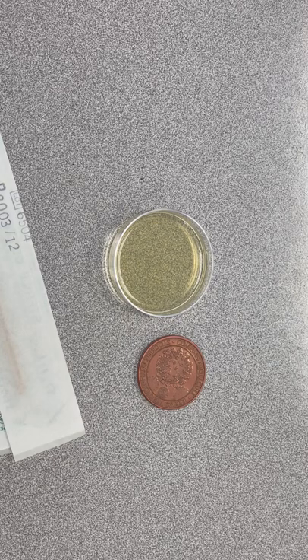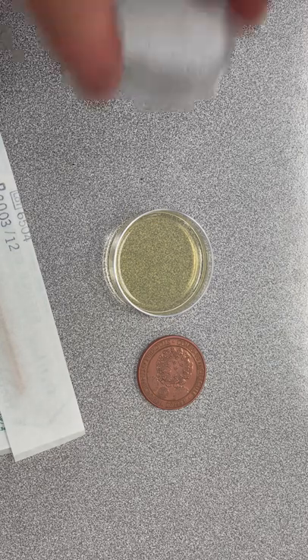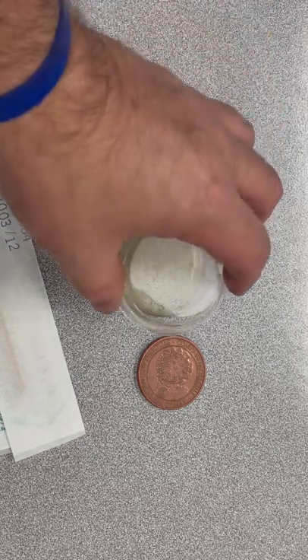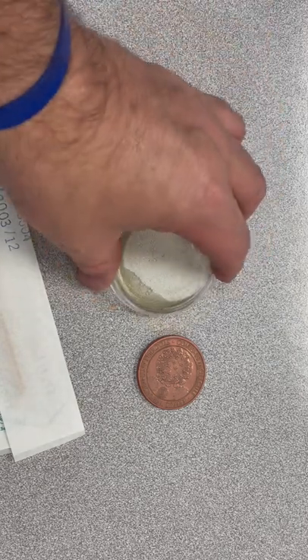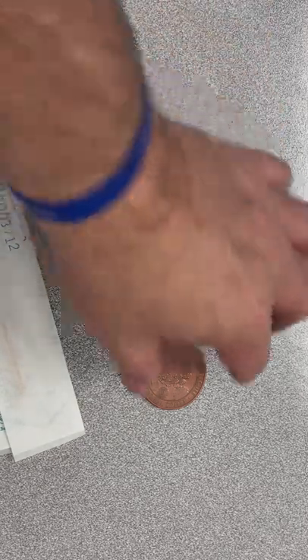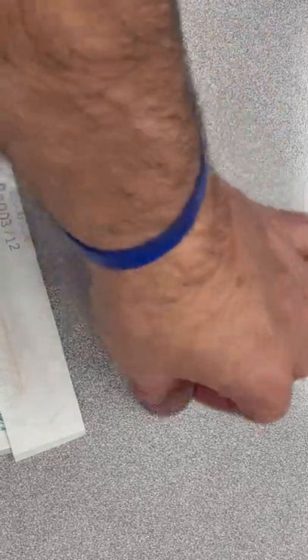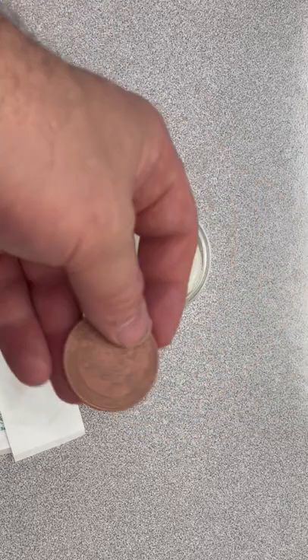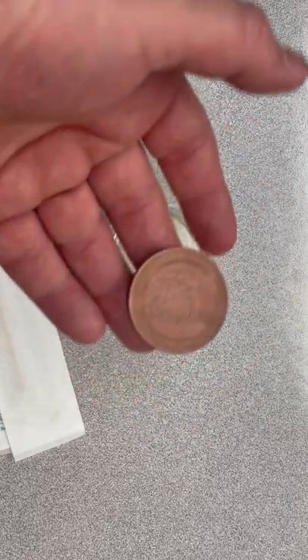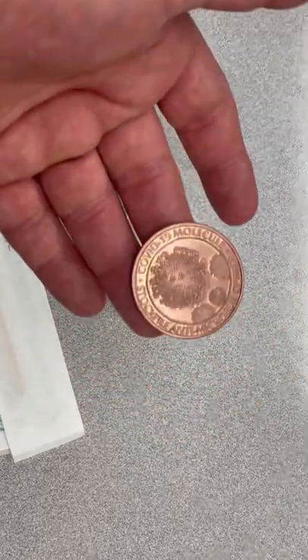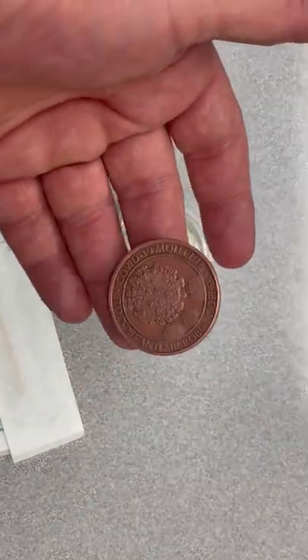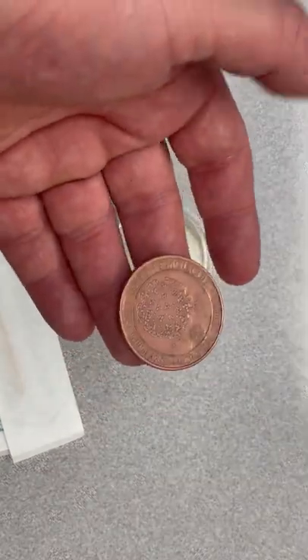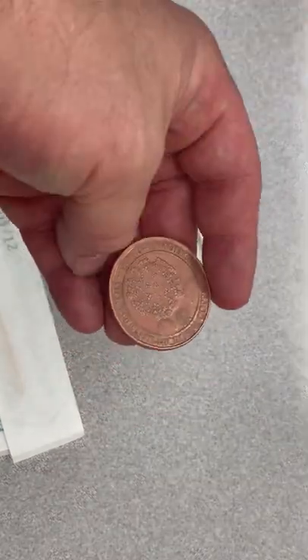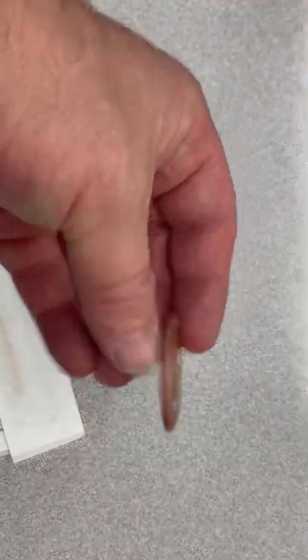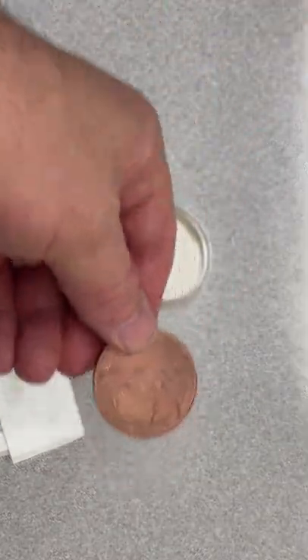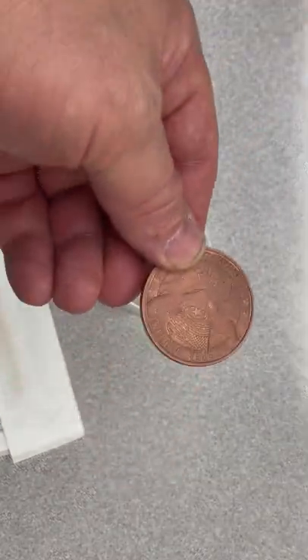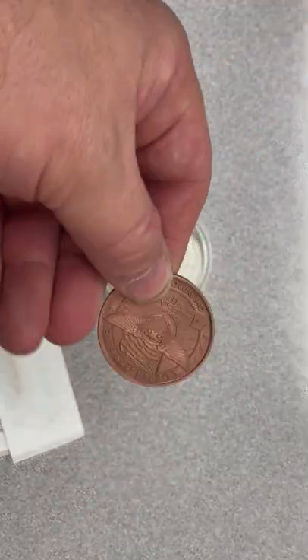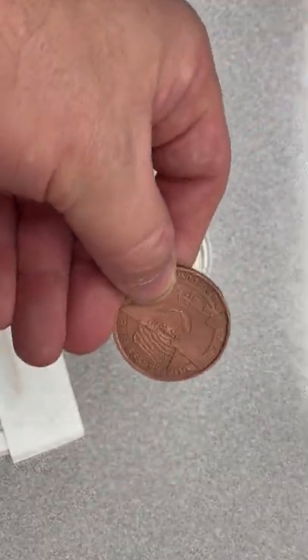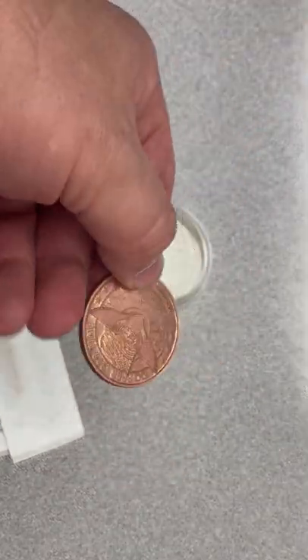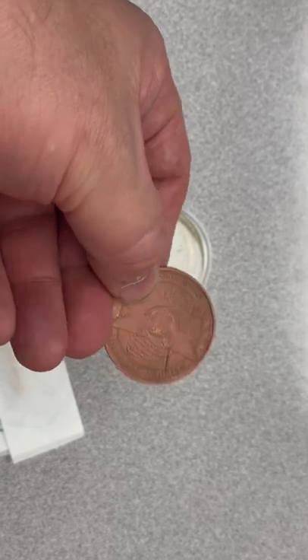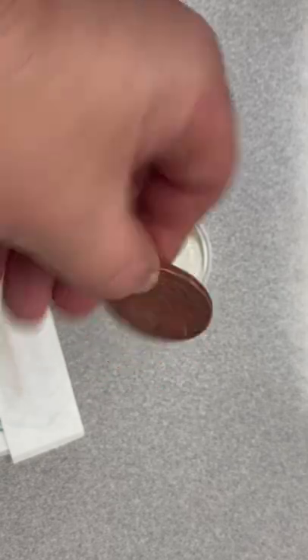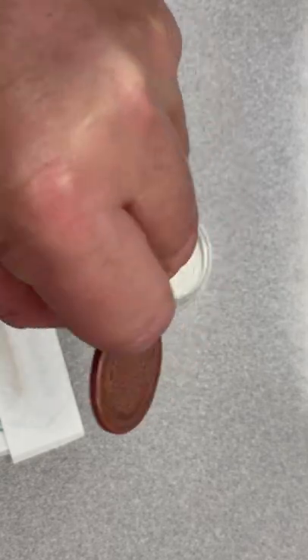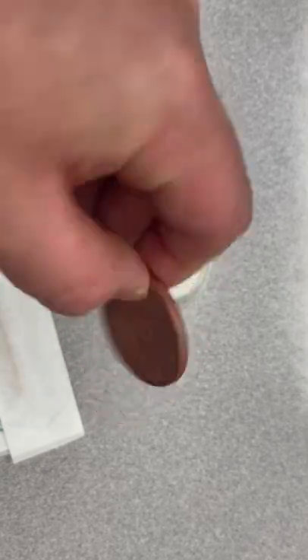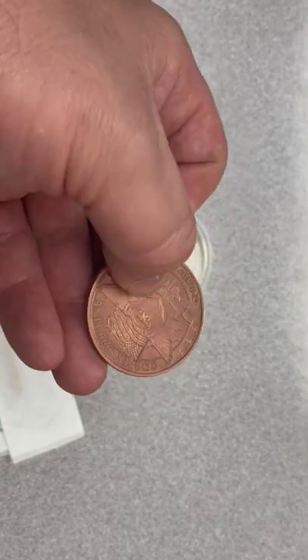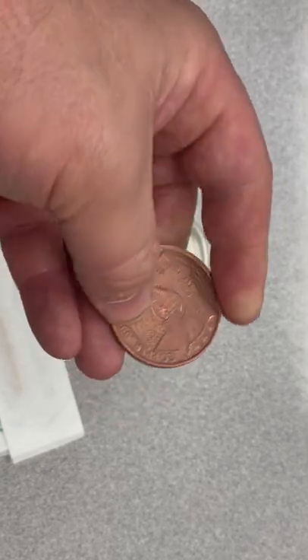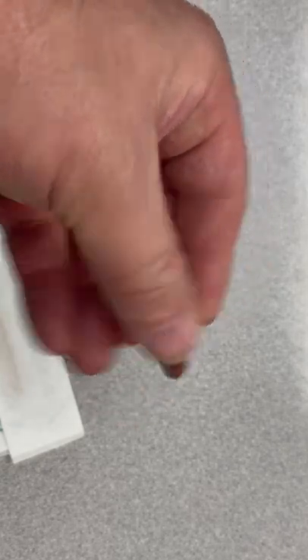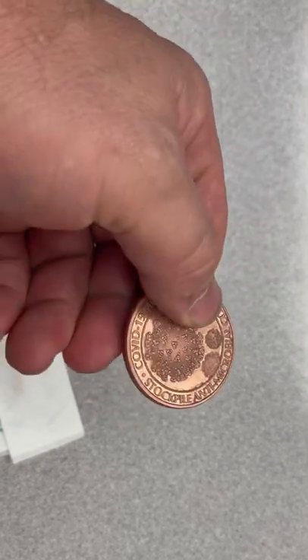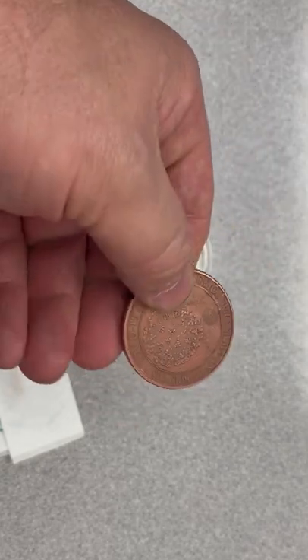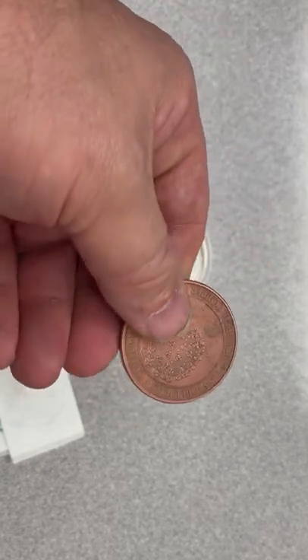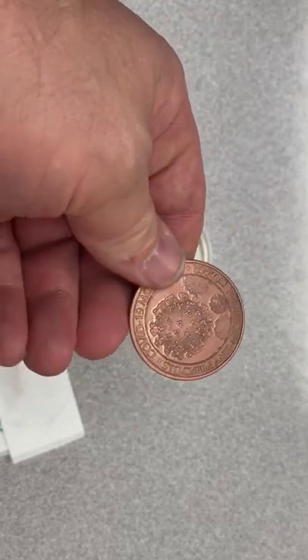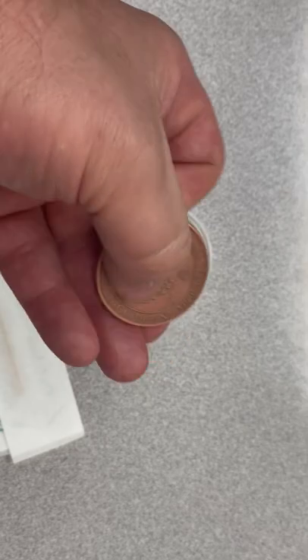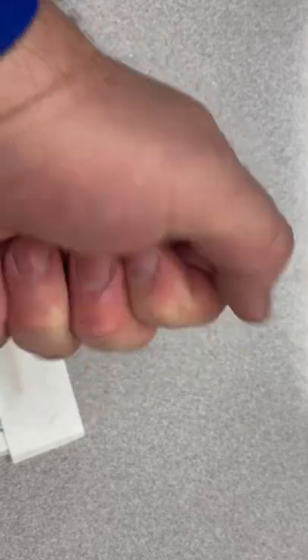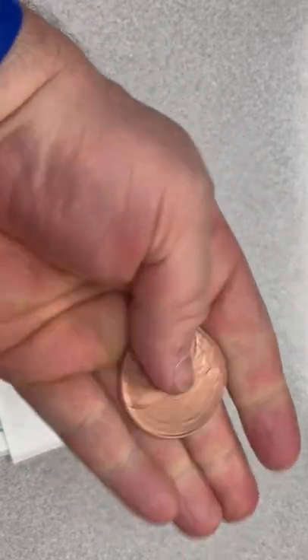Okay, right here we have a copper coin — a pure 99.9% copper coin — and as you can see it's already started to lose its luster from oxidation and whatnot.